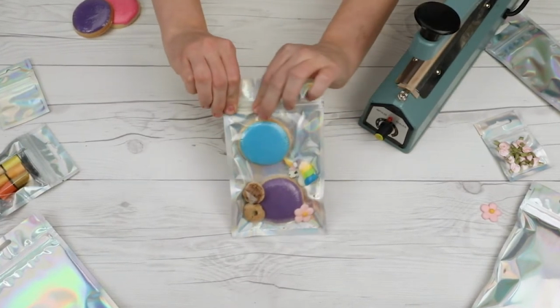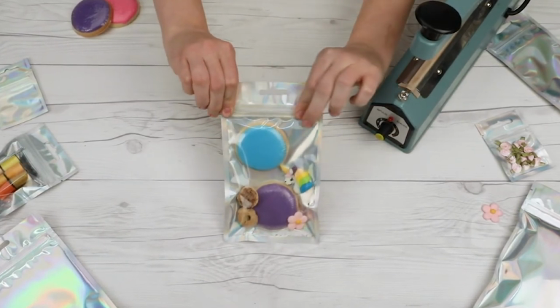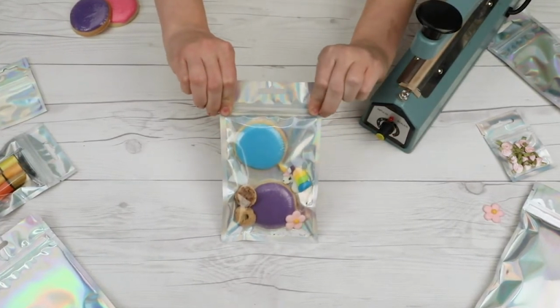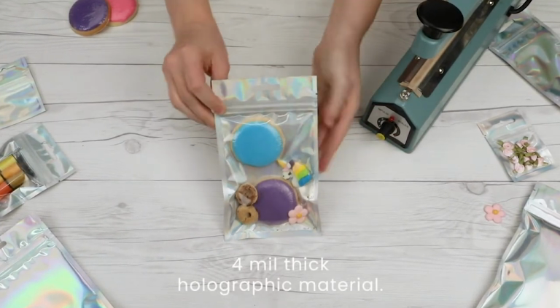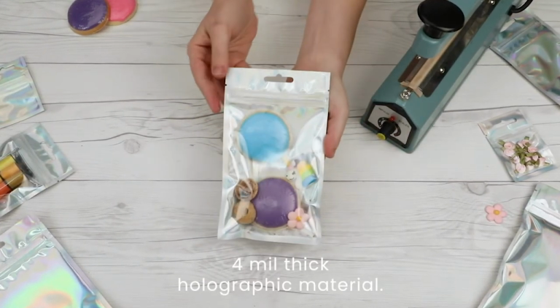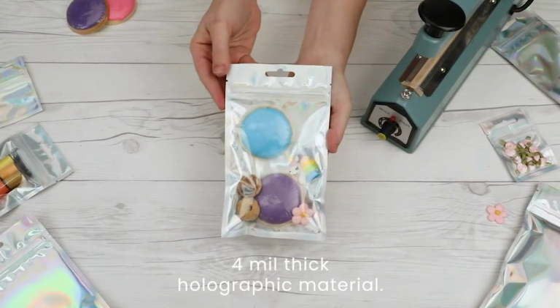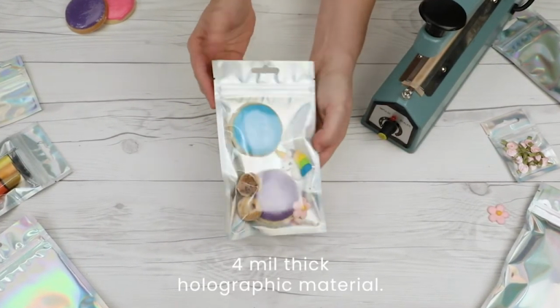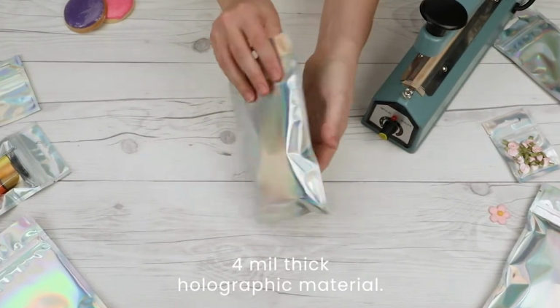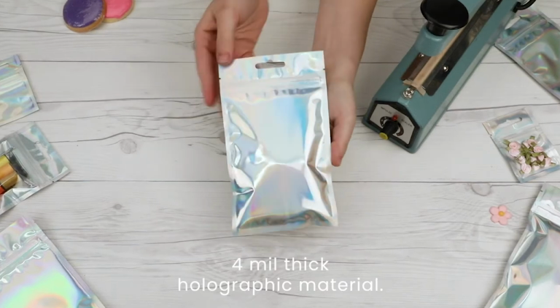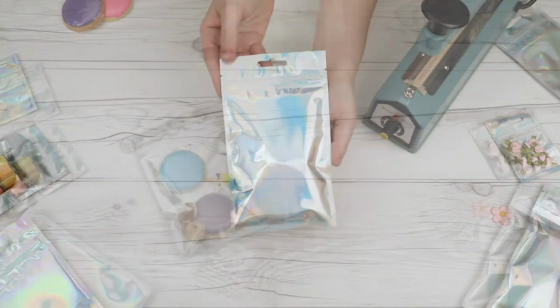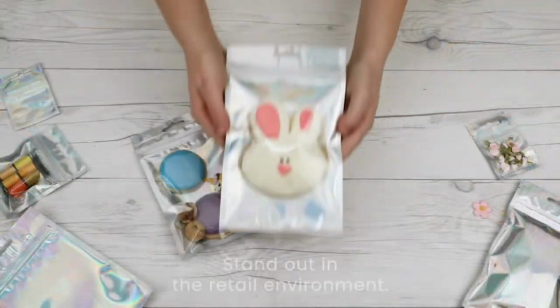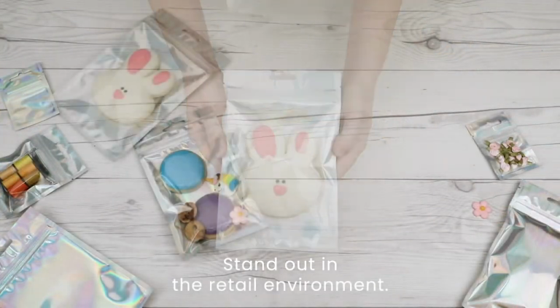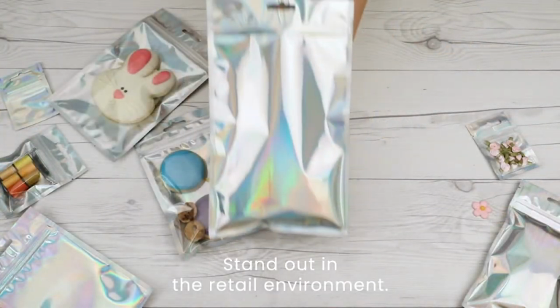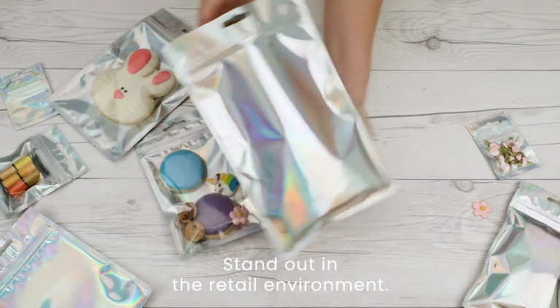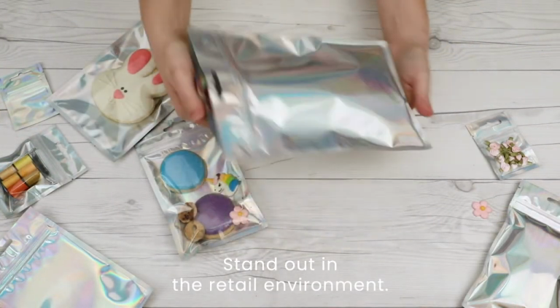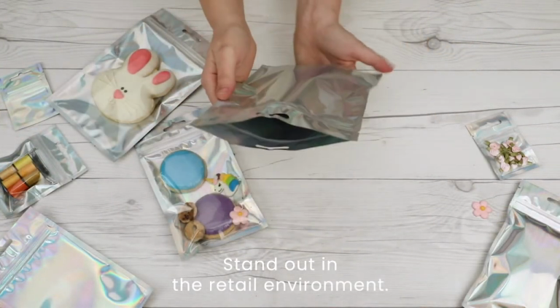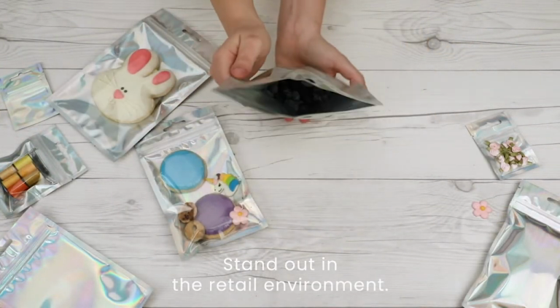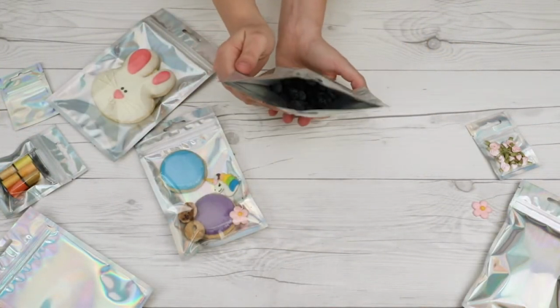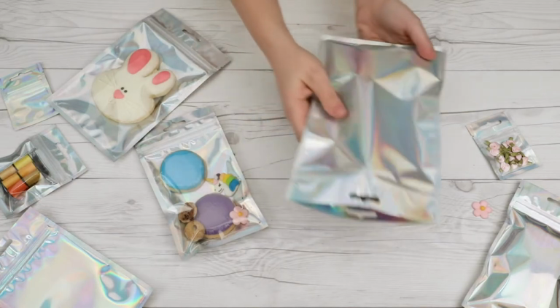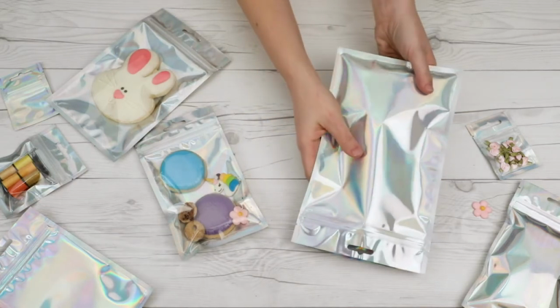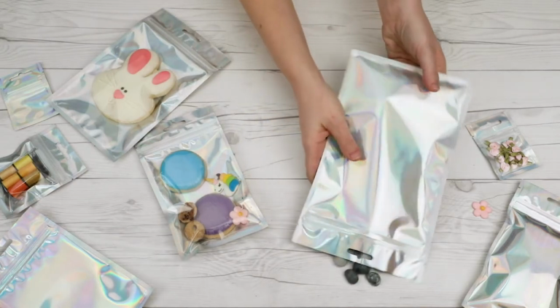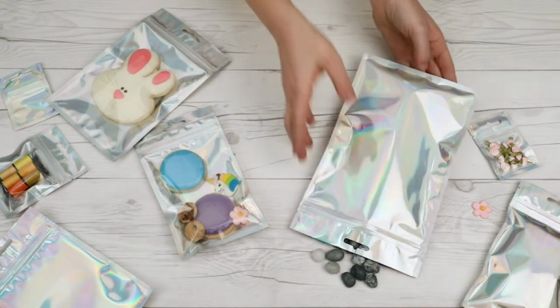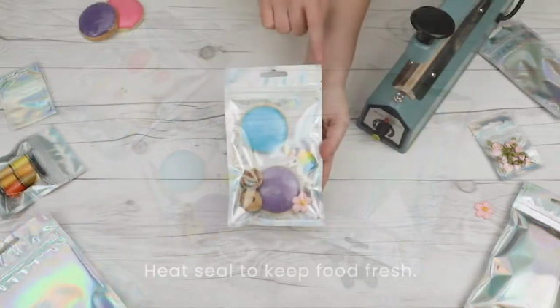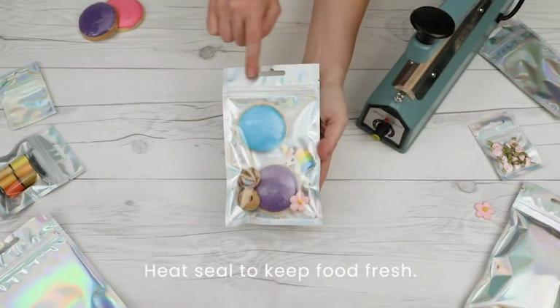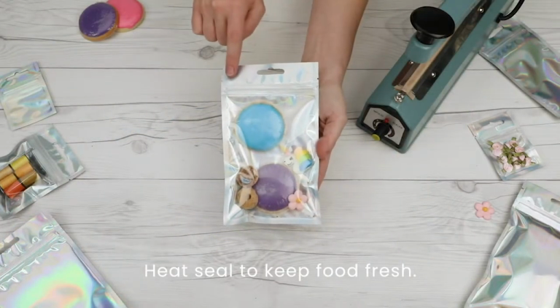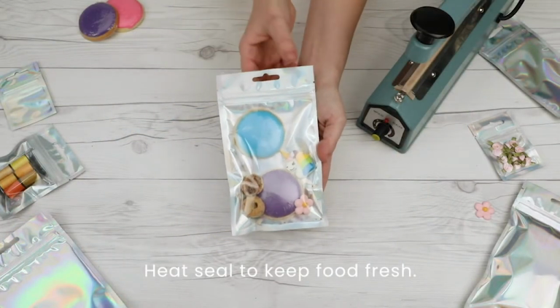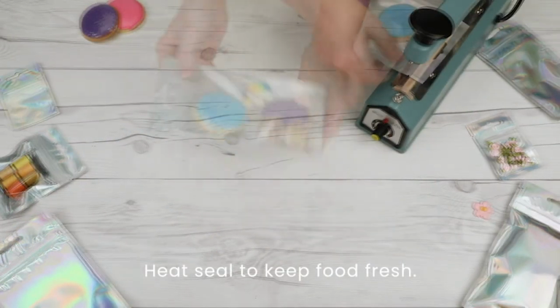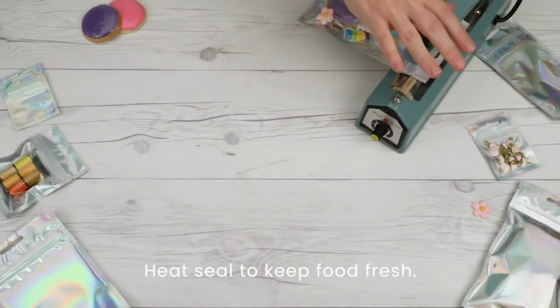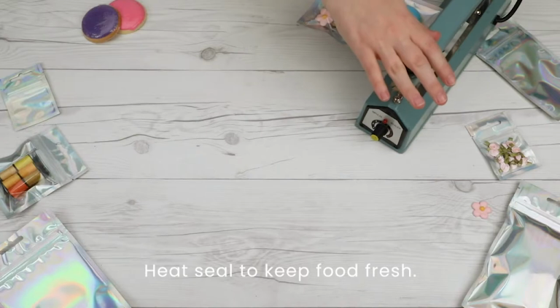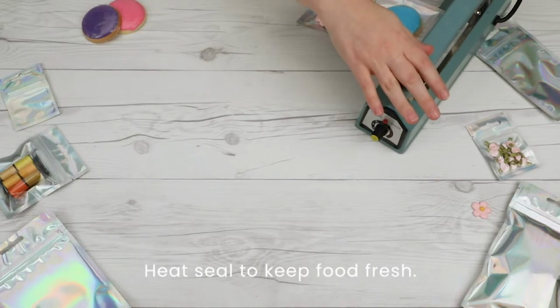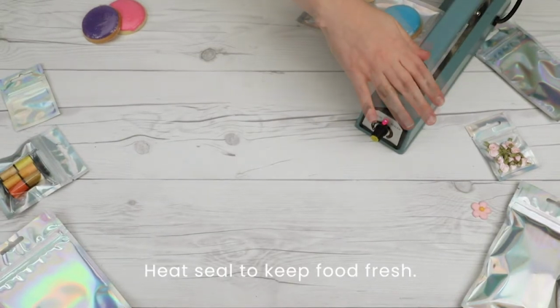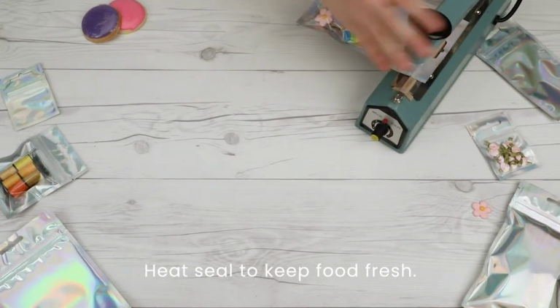The bags are made of durable 4 mil thick holographic material that shines and picks up color to stand out in a competitive retail environment. They are also heat-sealable to keep food fresh and lock in the smell of anything with a heavy odor.